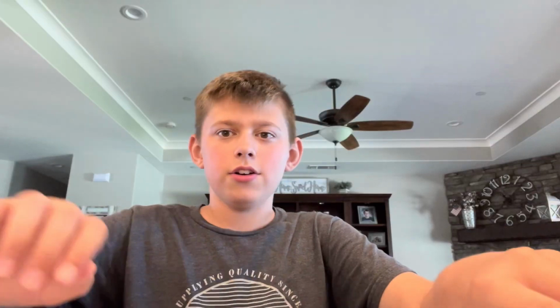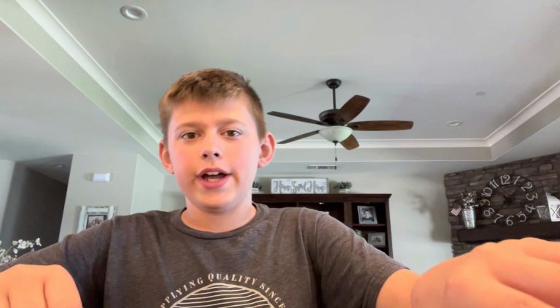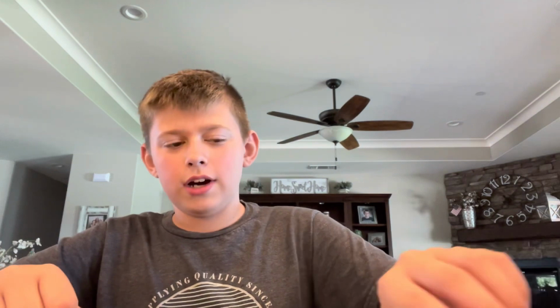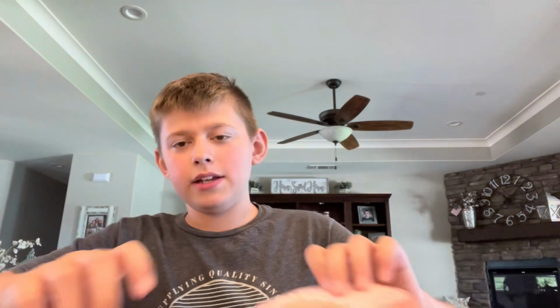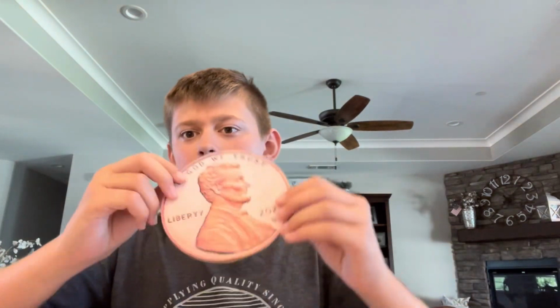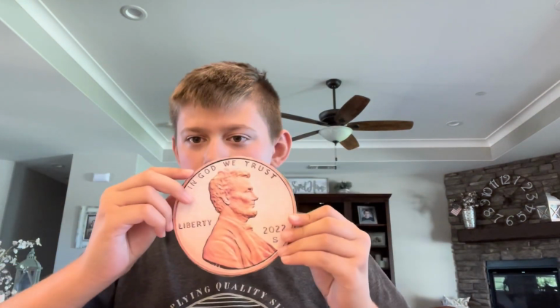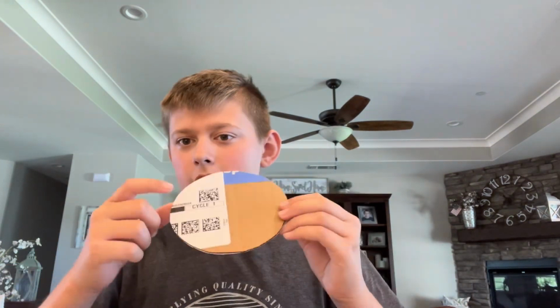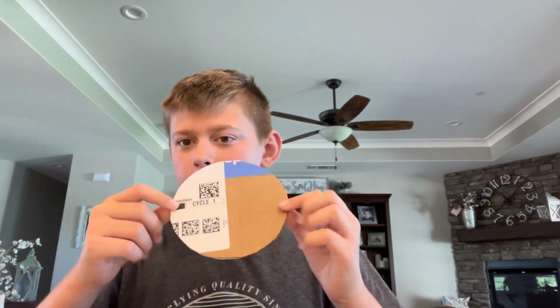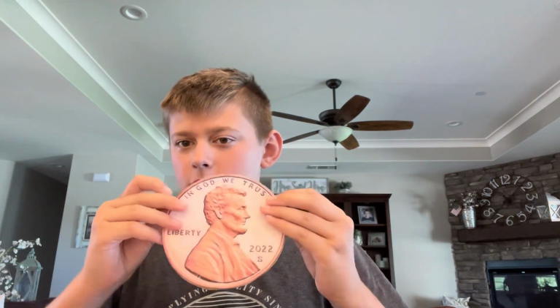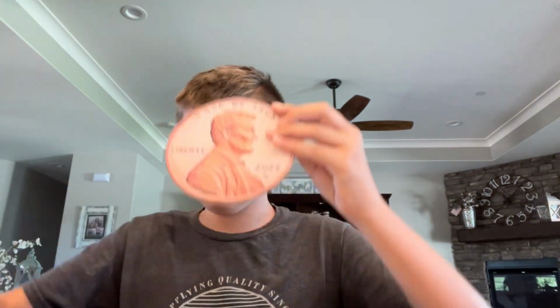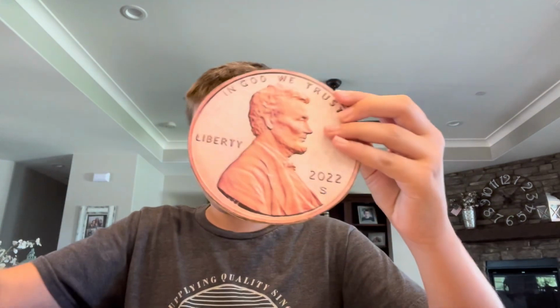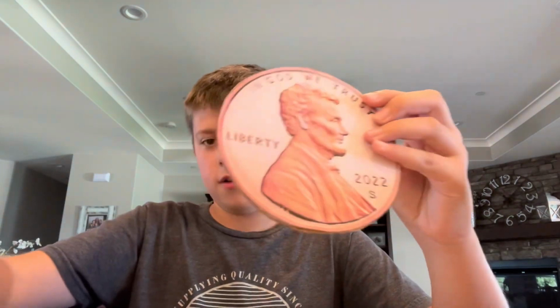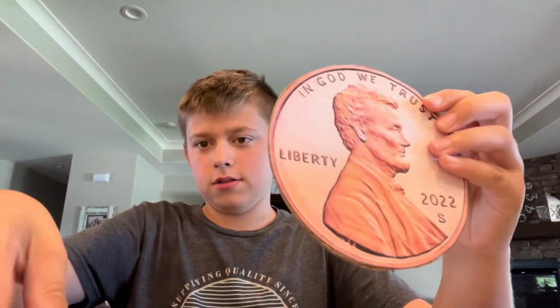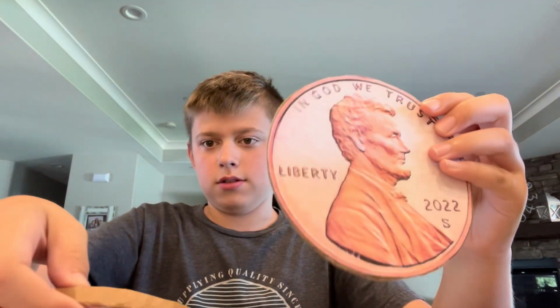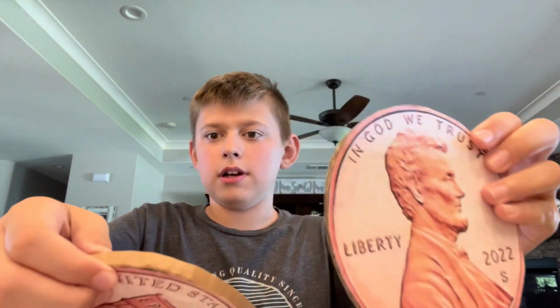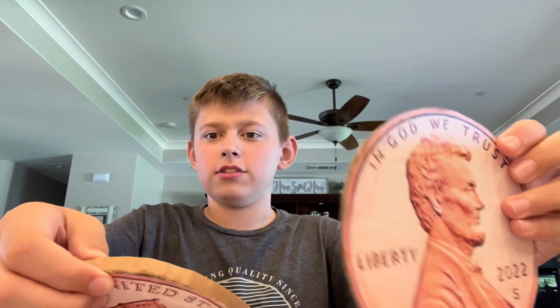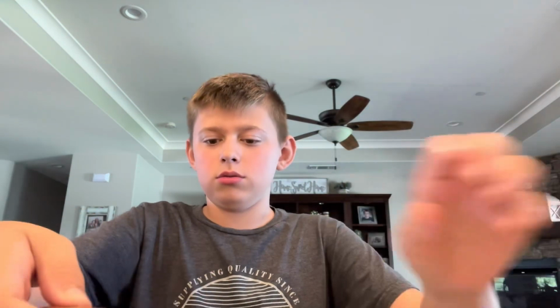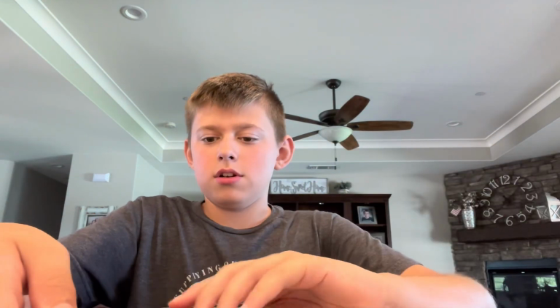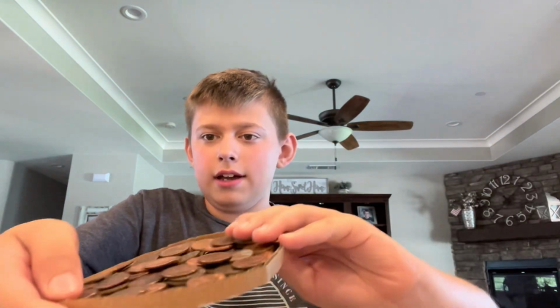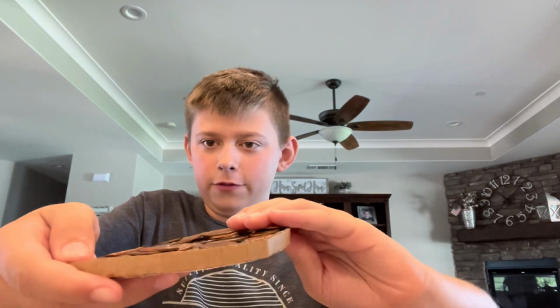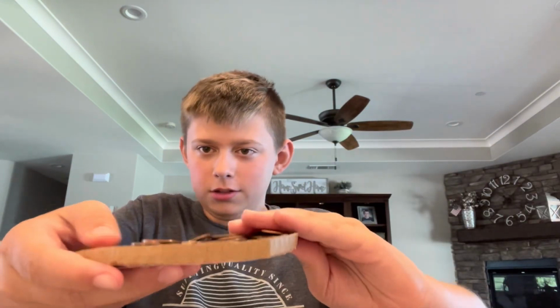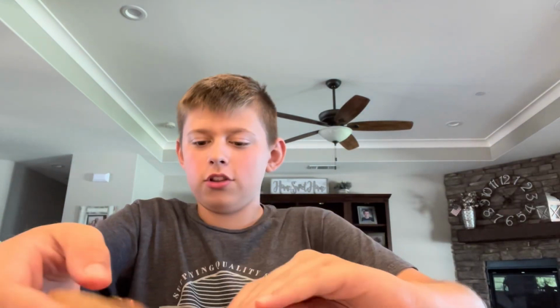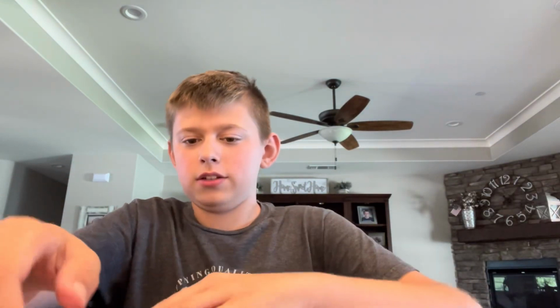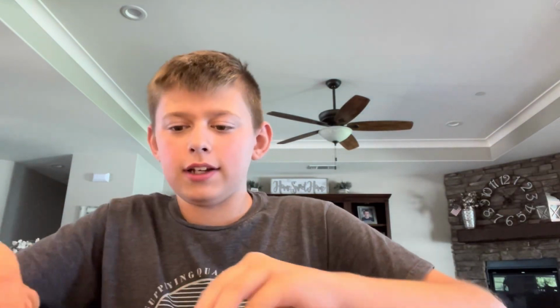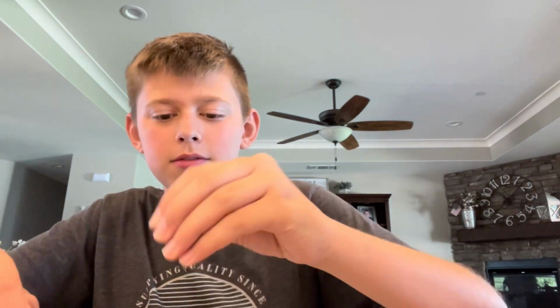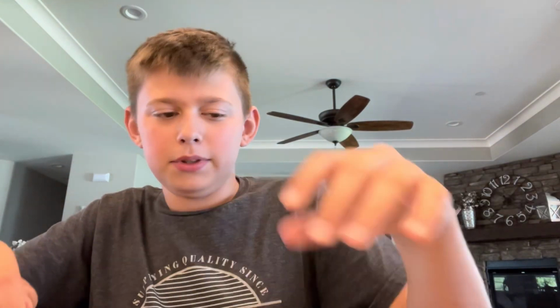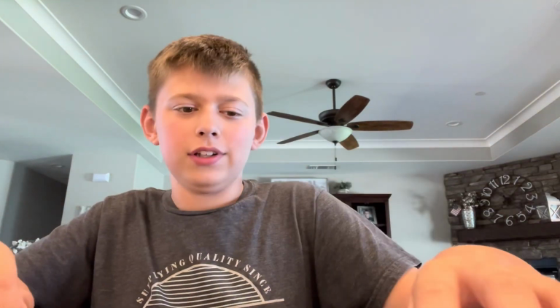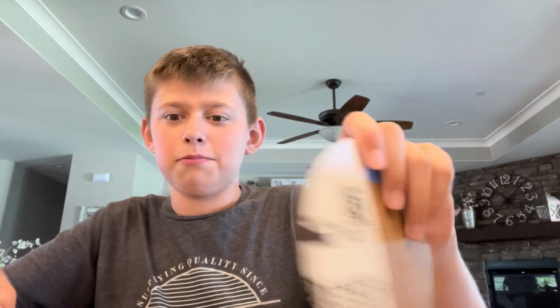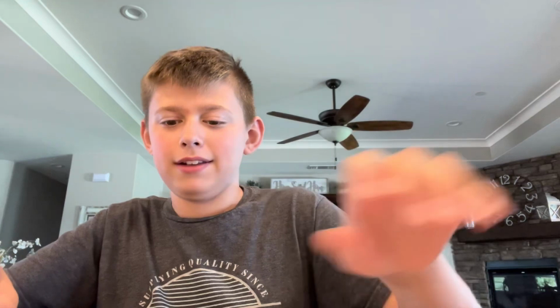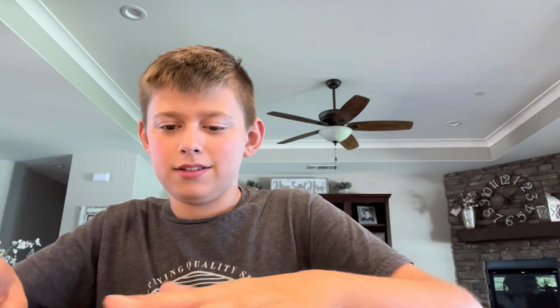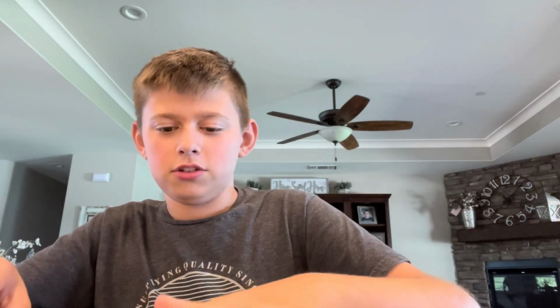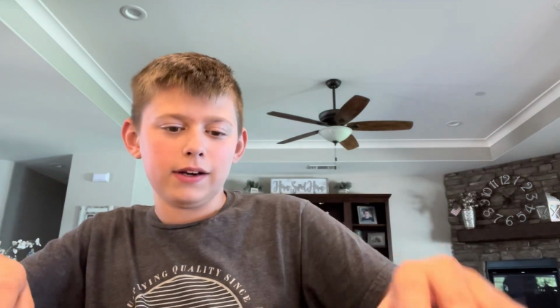So I made a penny out of some cardboard. And this is side two. And I'm filling it with other pennies so that it can be heavy like a penny. That's a lot of pennies.